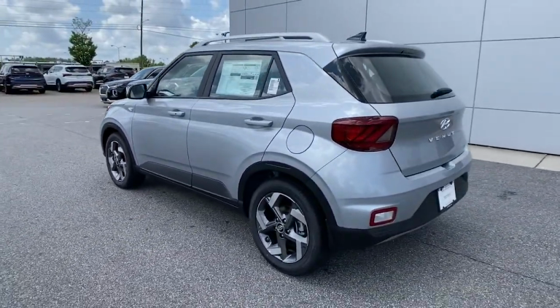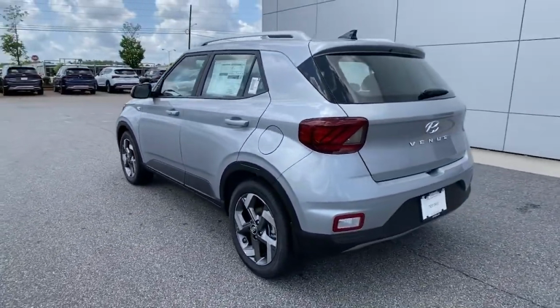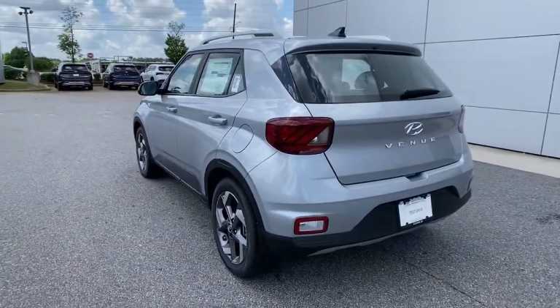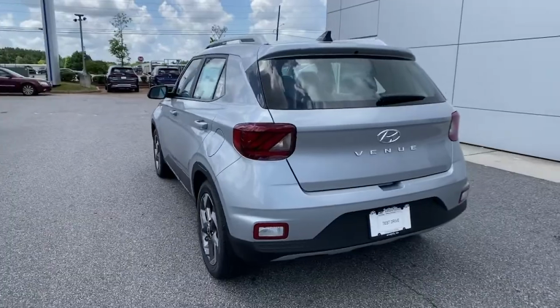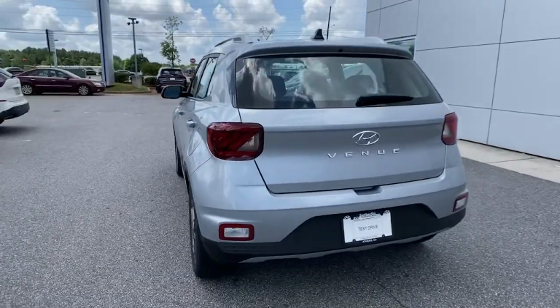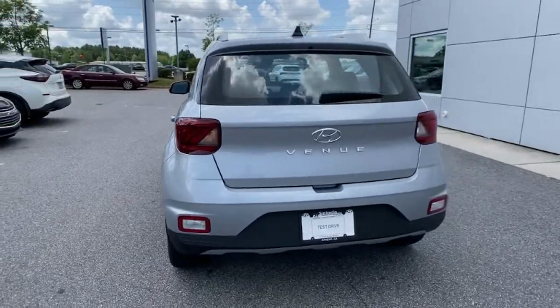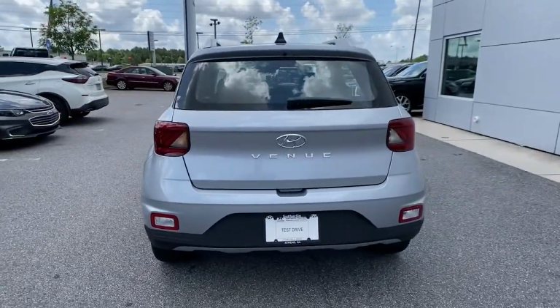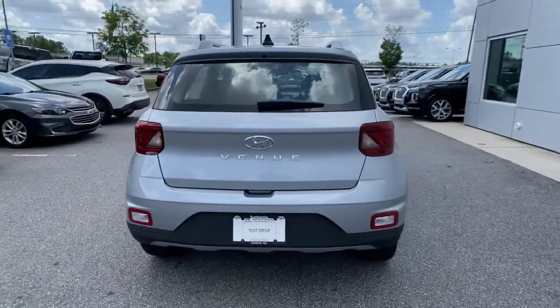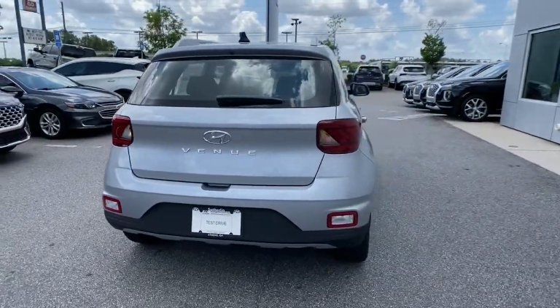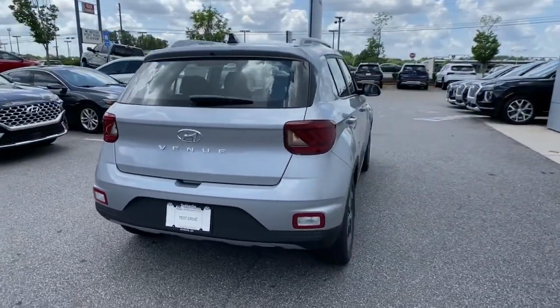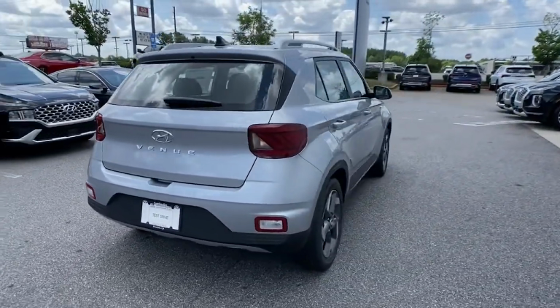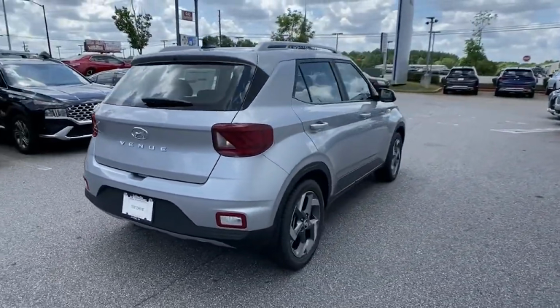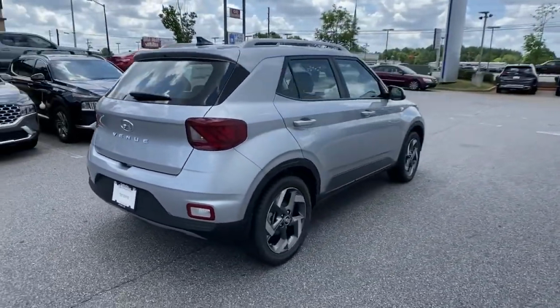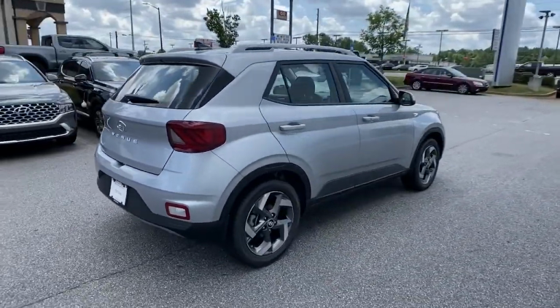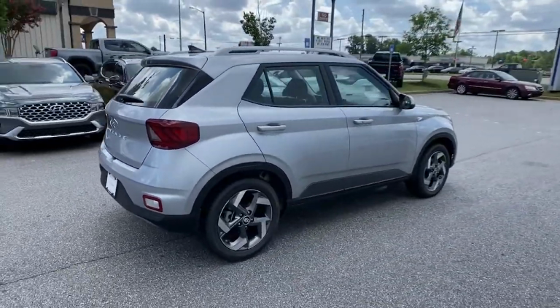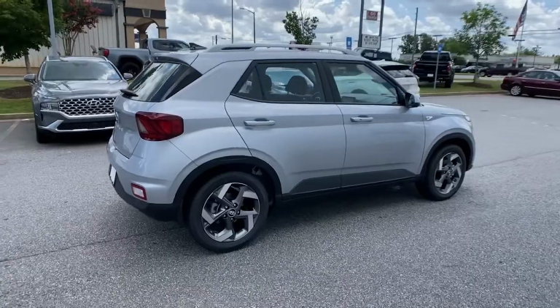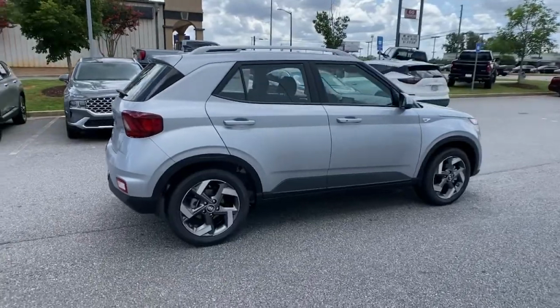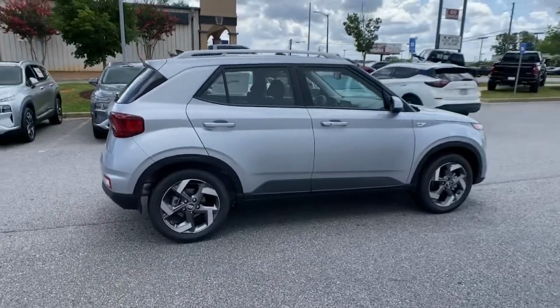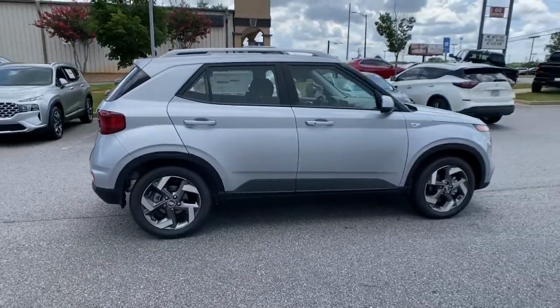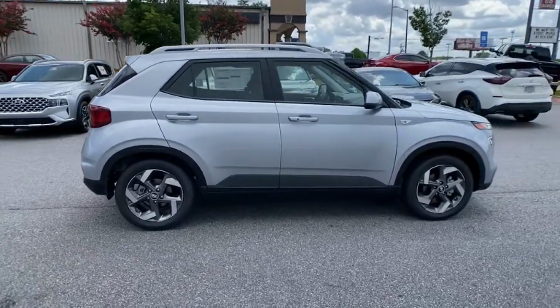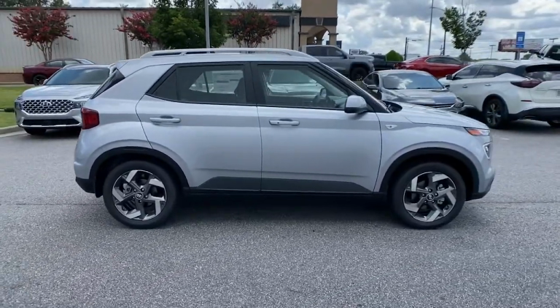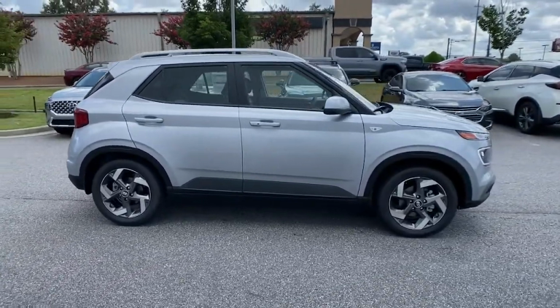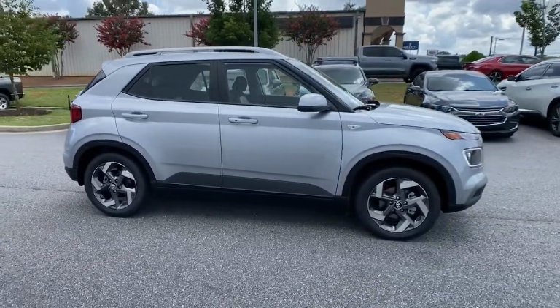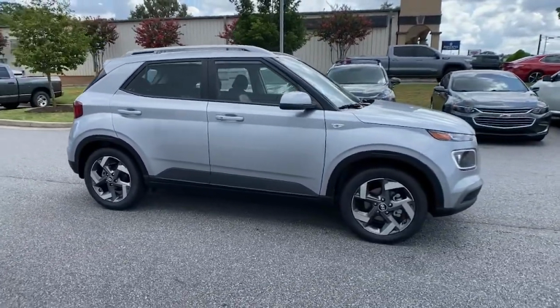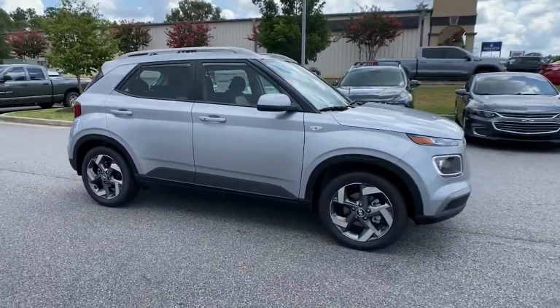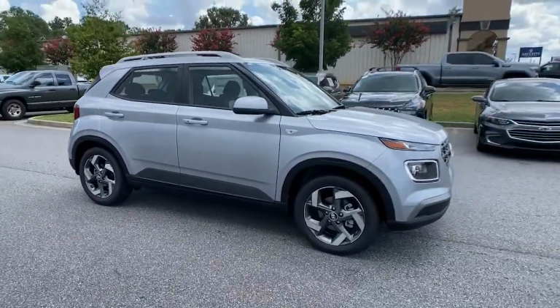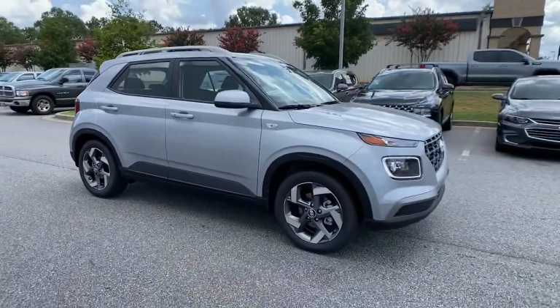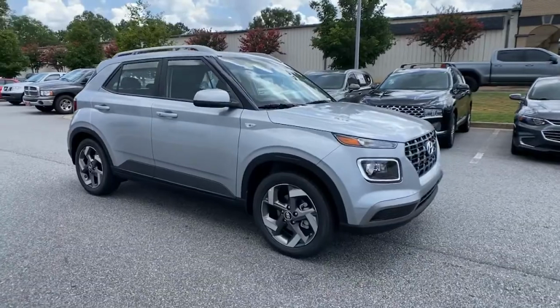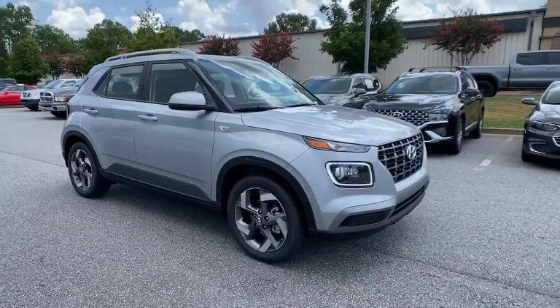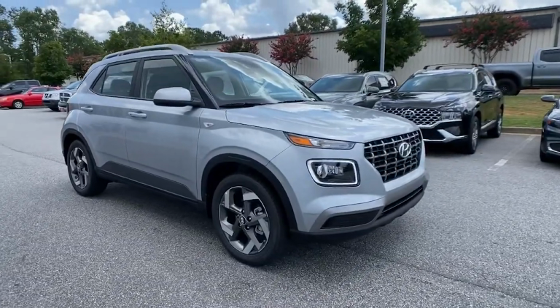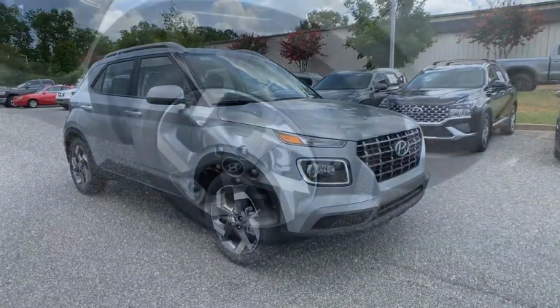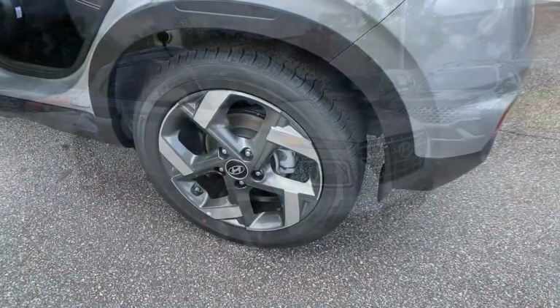You'll also enjoy a new level of confidence and convenience, thanks to safety and connectivity tech such as standard driver assistance, touchscreen infotainment, and crossover versatility. These are just some of the great options this vehicle comes with.